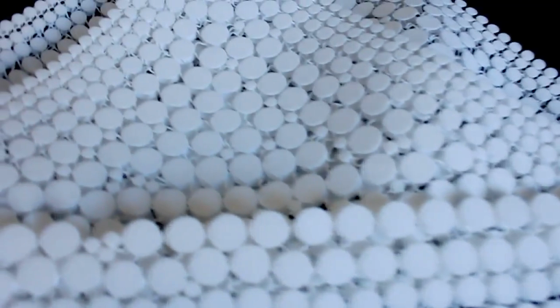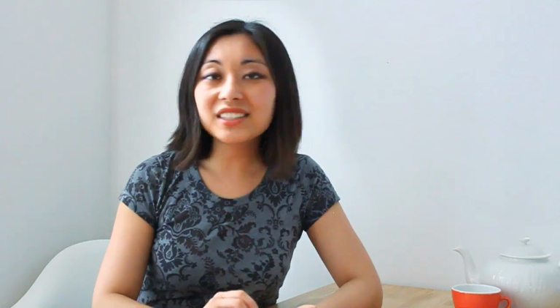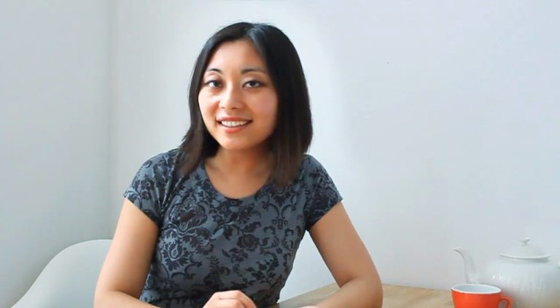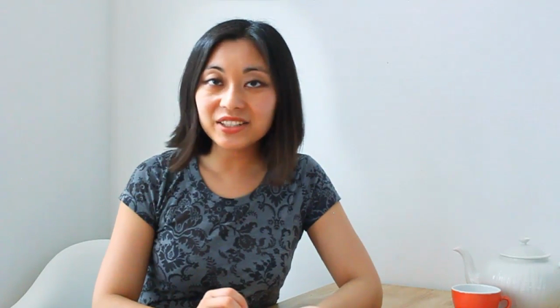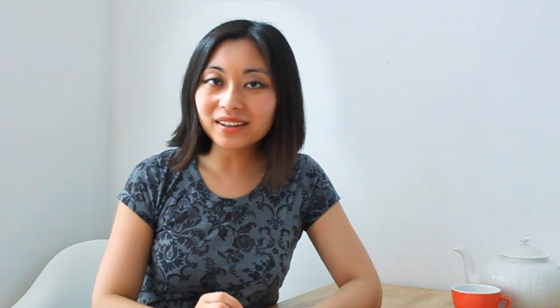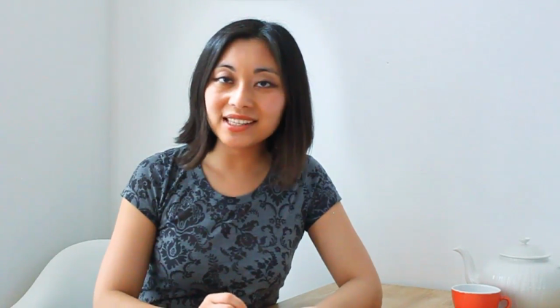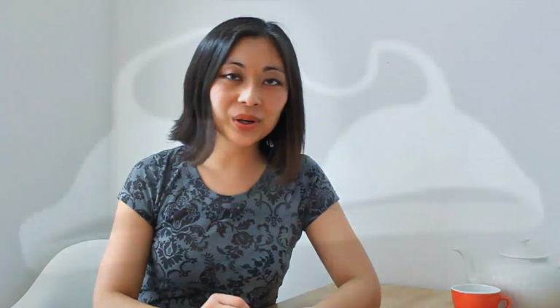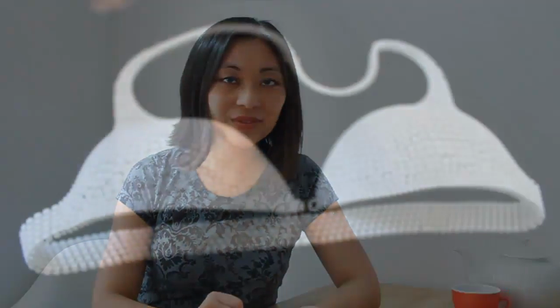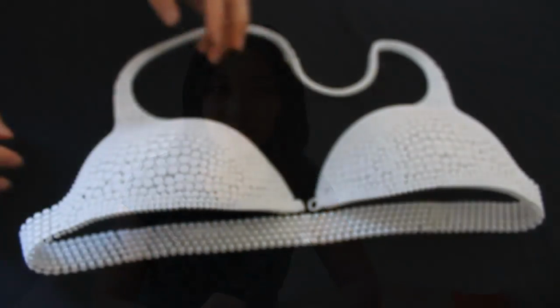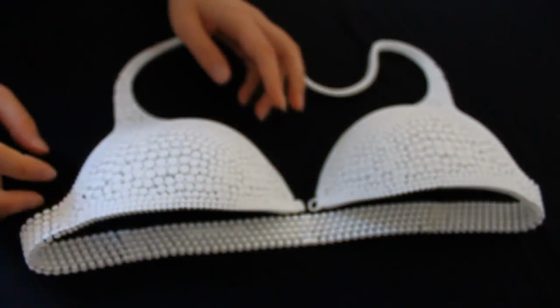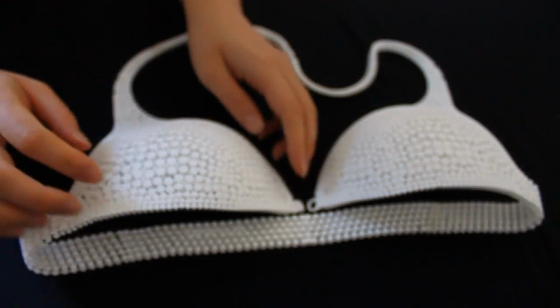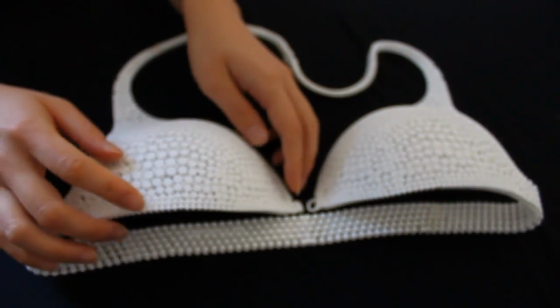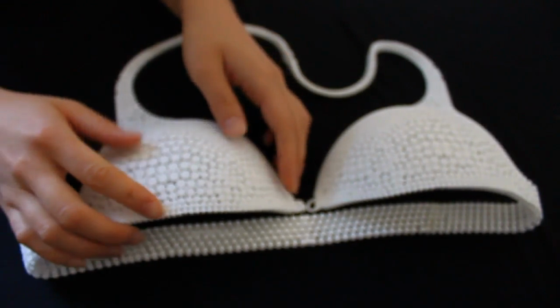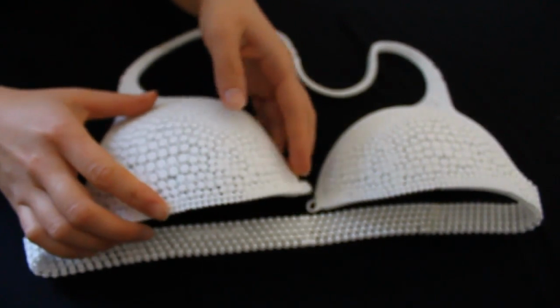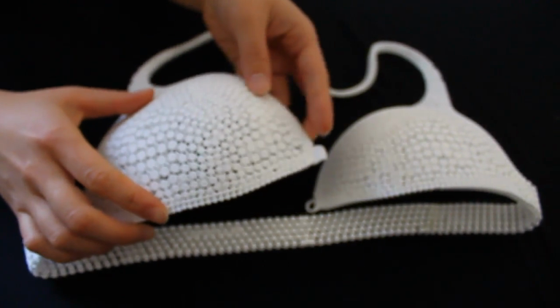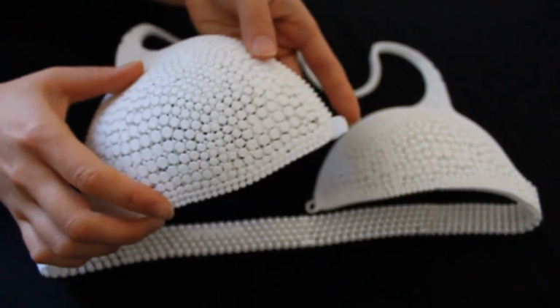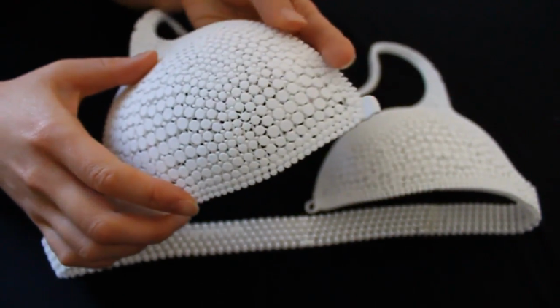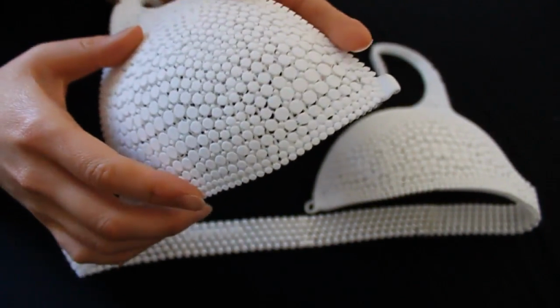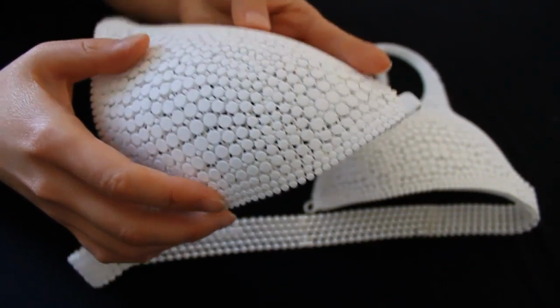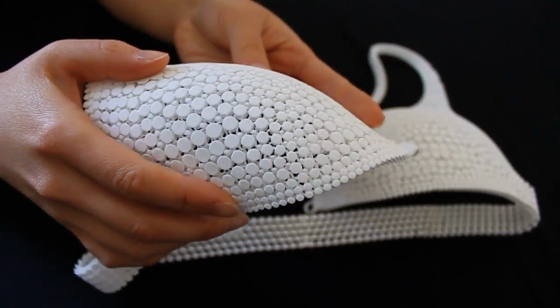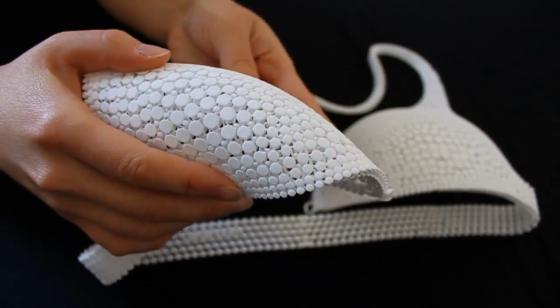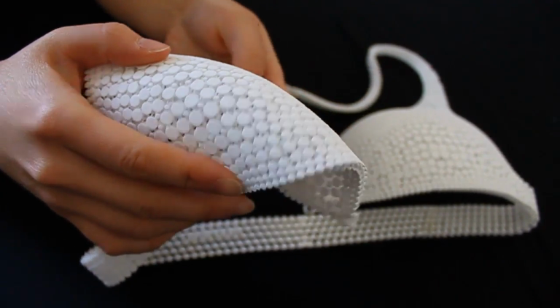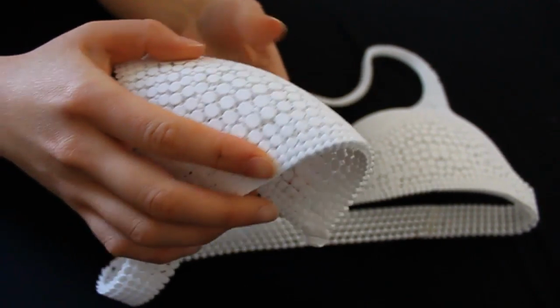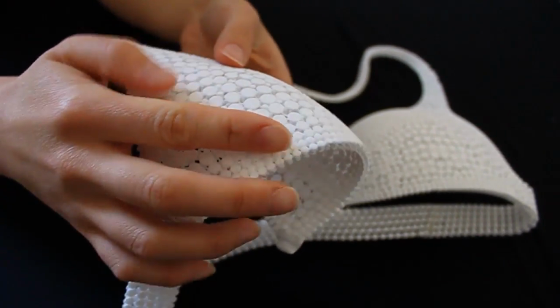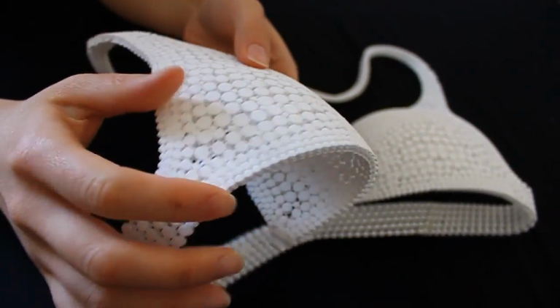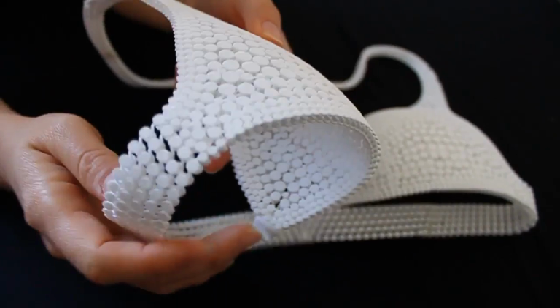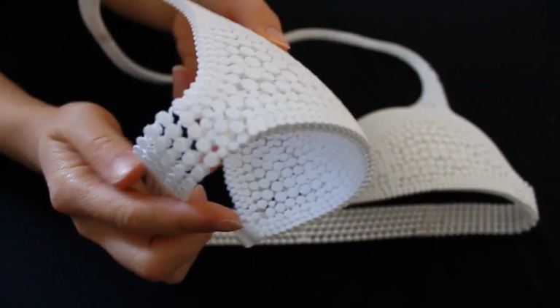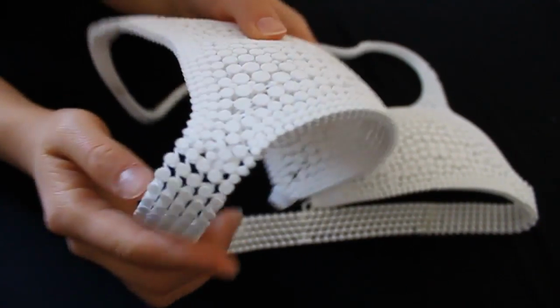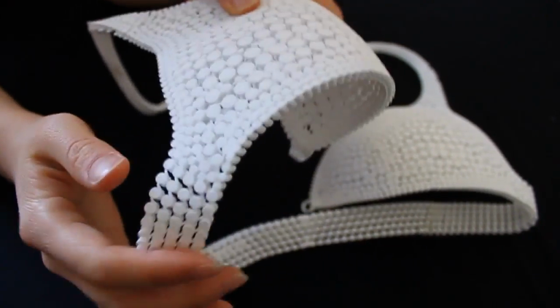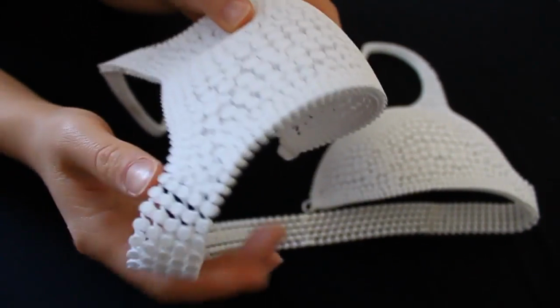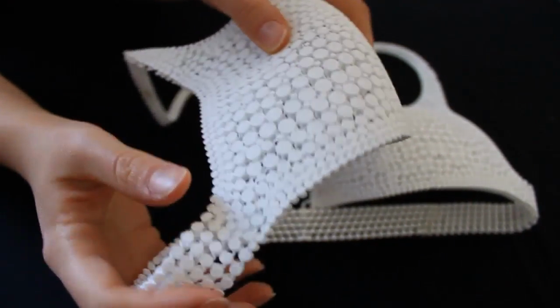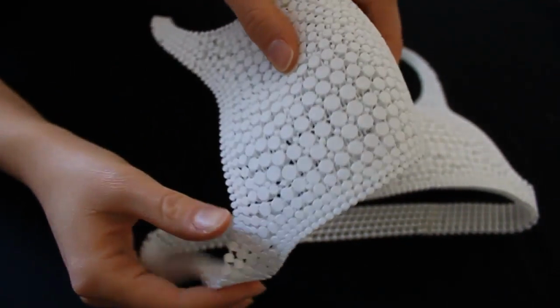Our design, IN12, is the world's first ready-to-wear article of completely 3D printed clothing. It's named IN12 after the material it's made out of, which is Nylon 12.